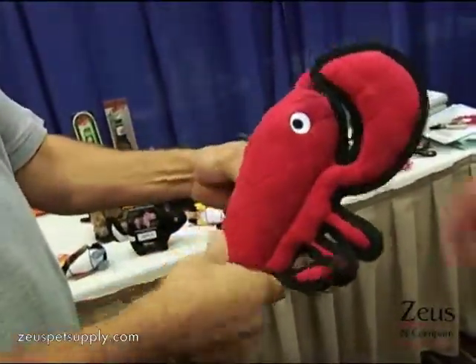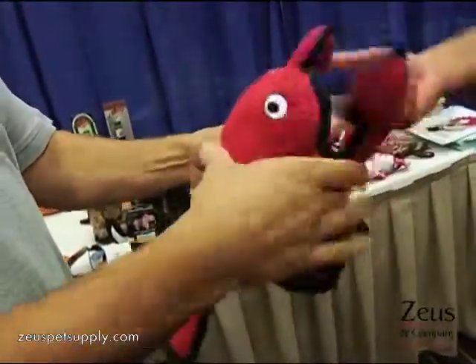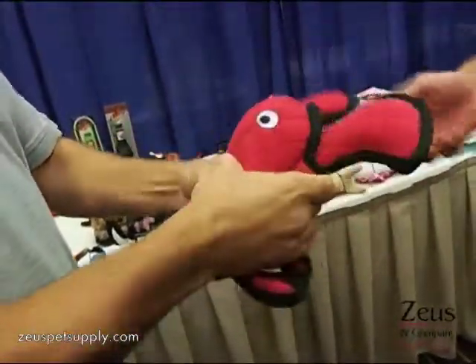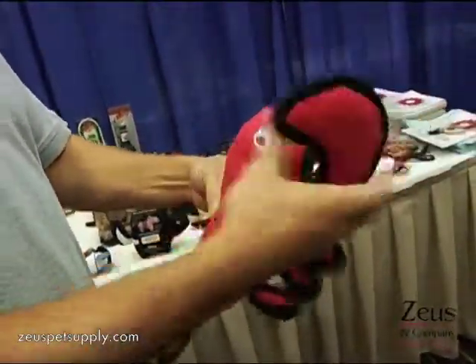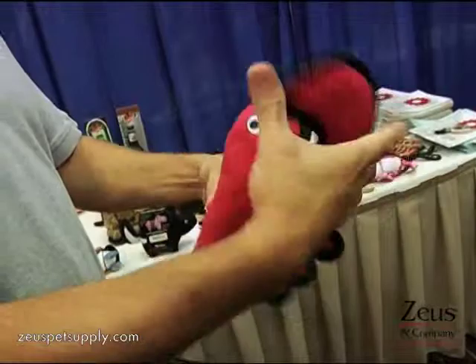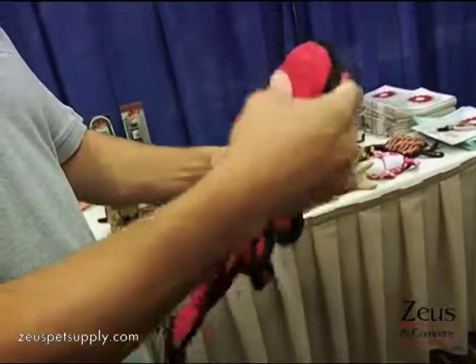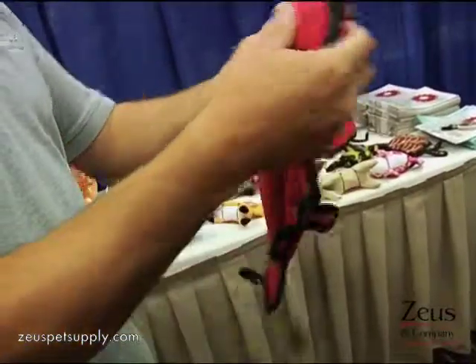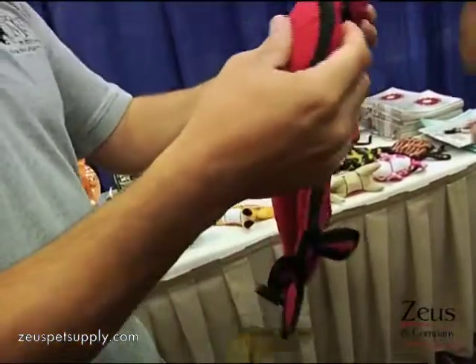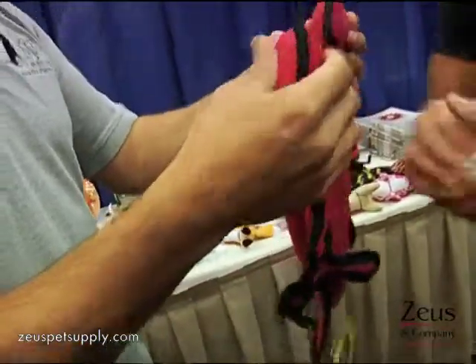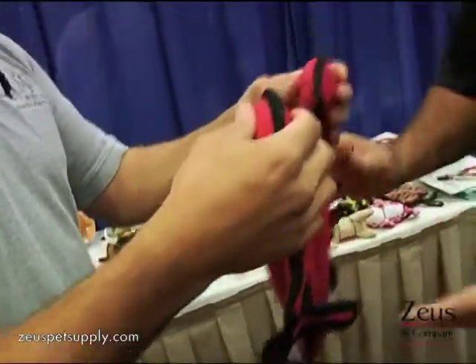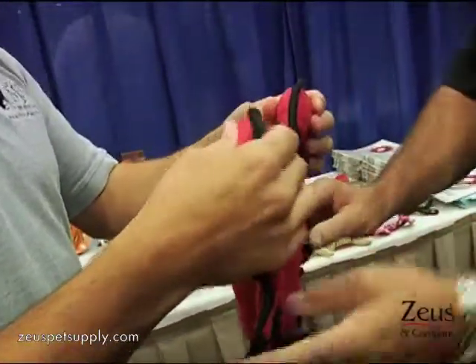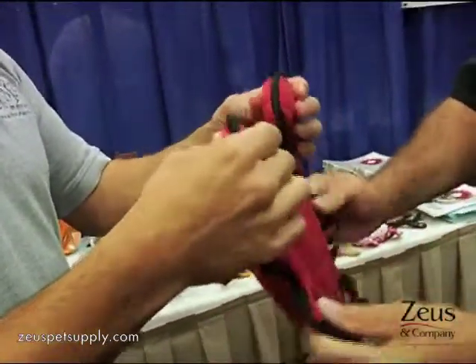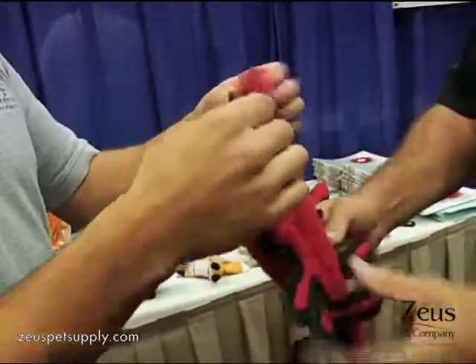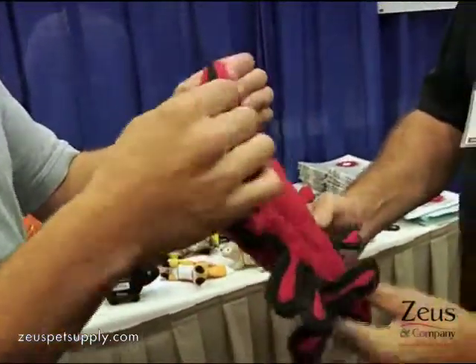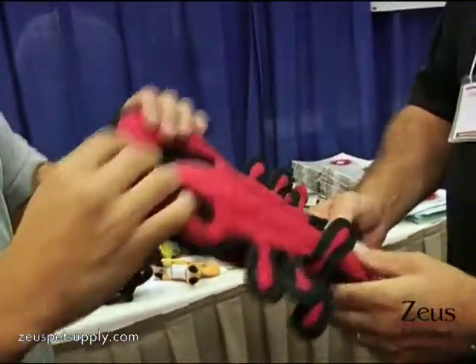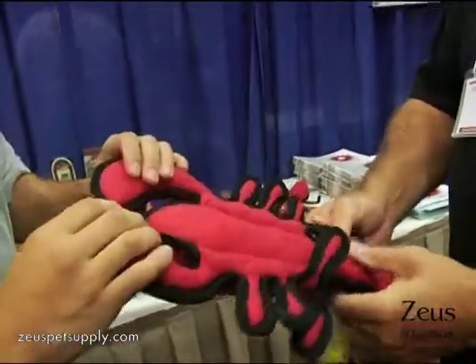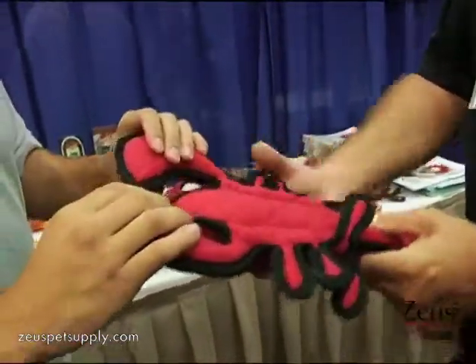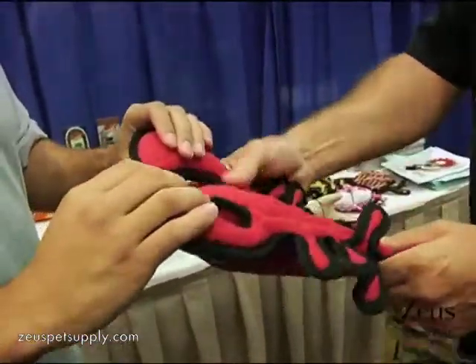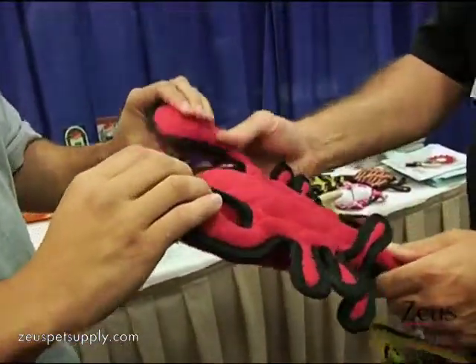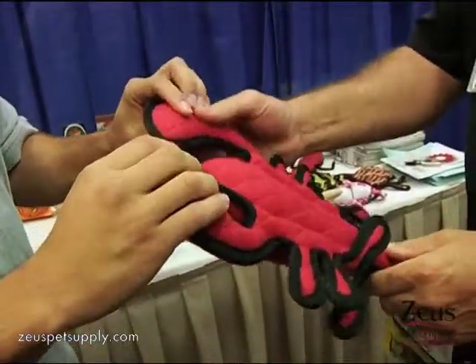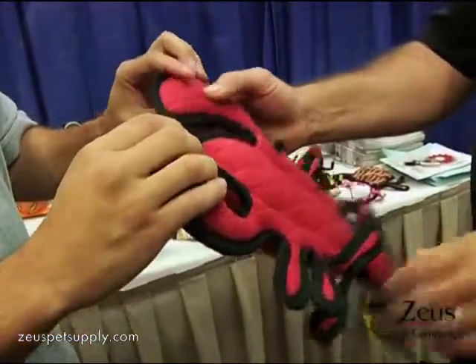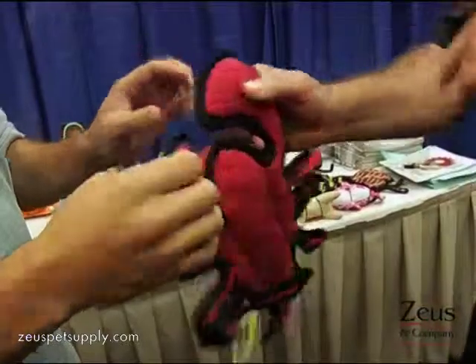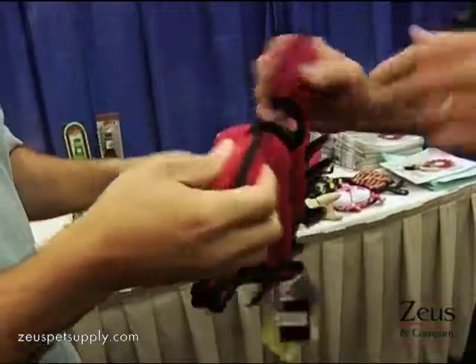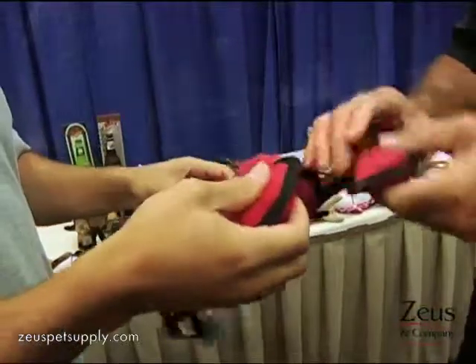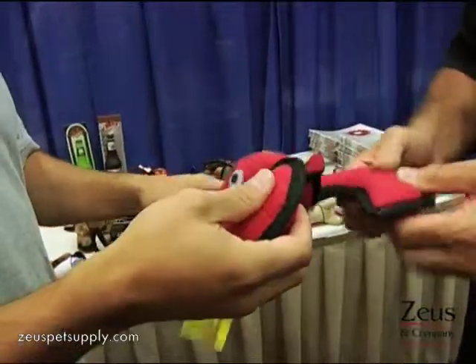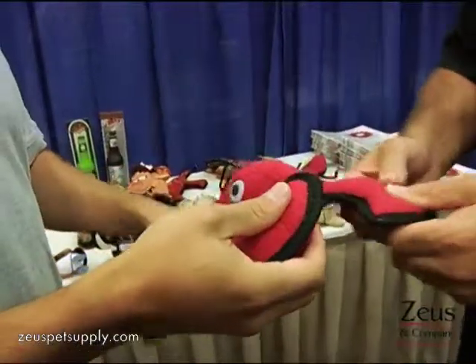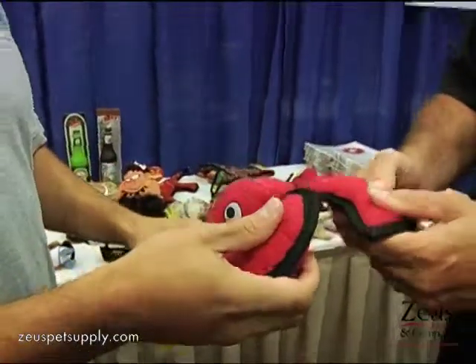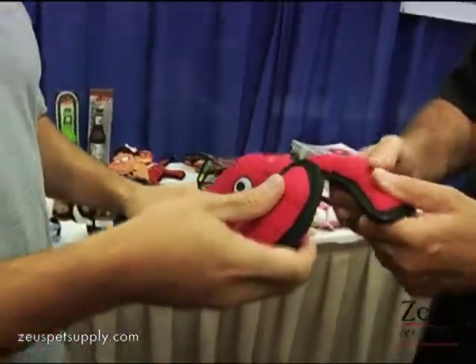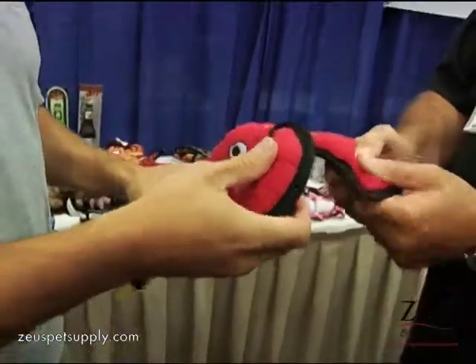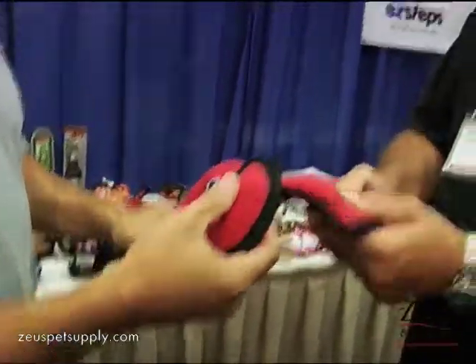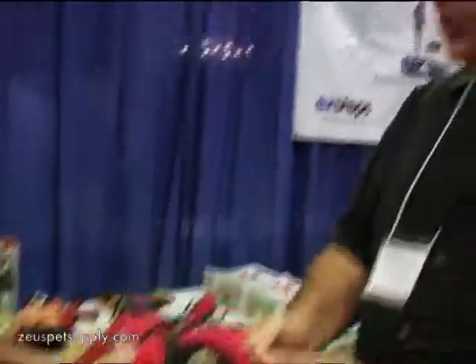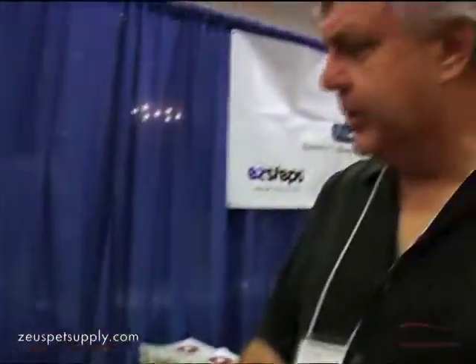A lot of these have squeakers — actually, all of them have squeakers. Somewhere on every one of them is a squeaker. The squeakers are all wrapped also, so that you're not going to get blowouts on the squeakers.